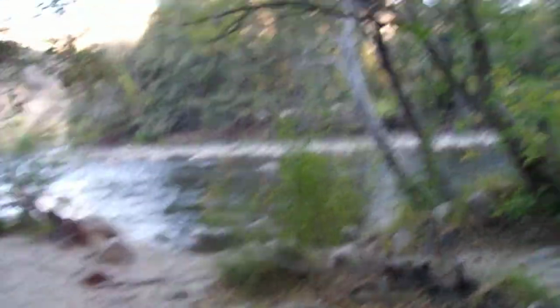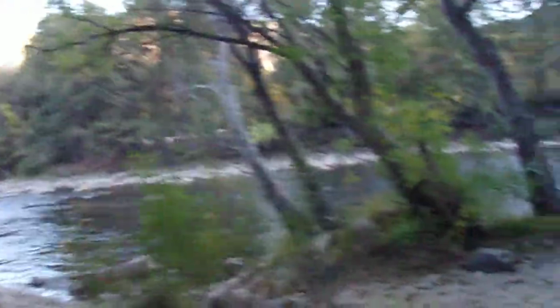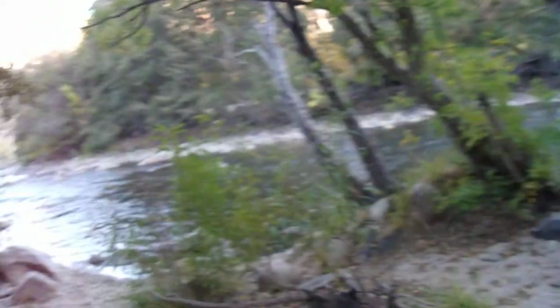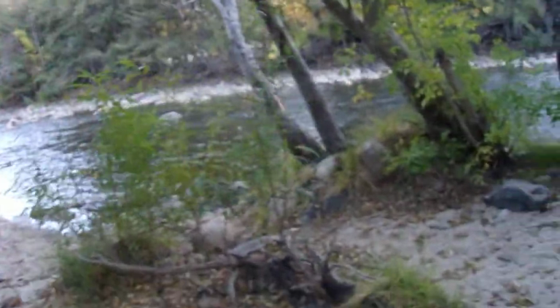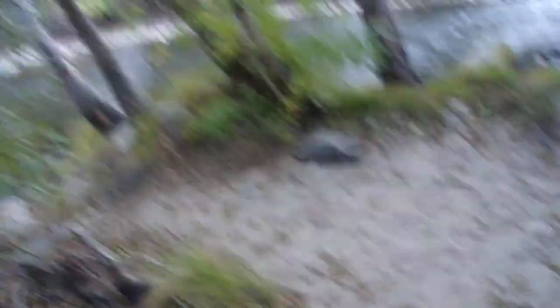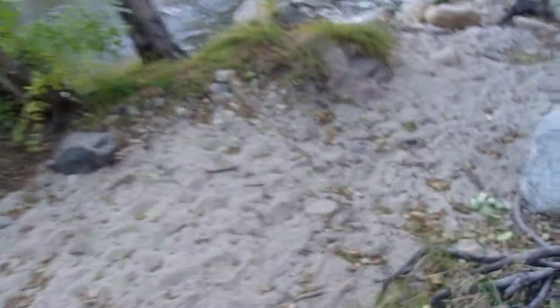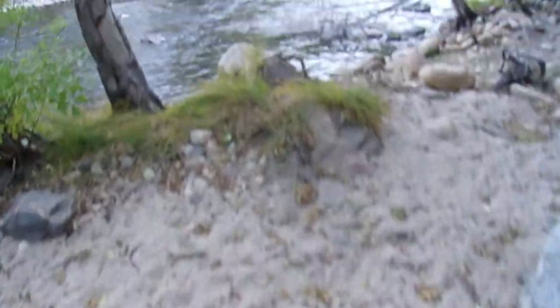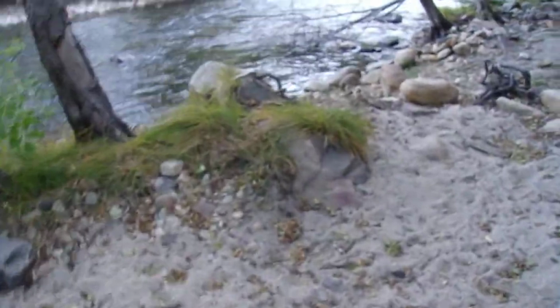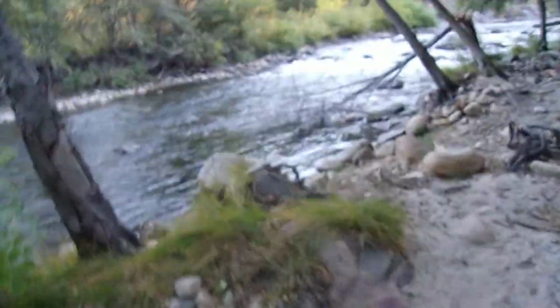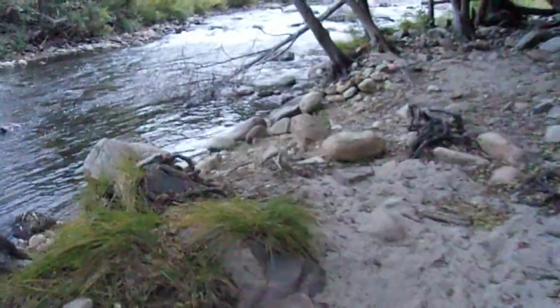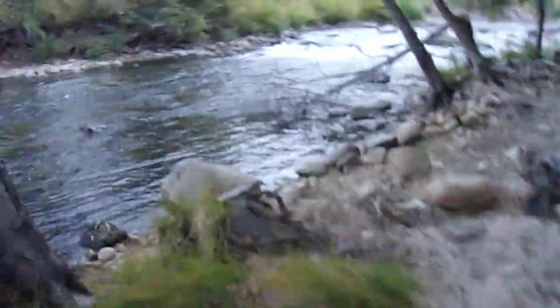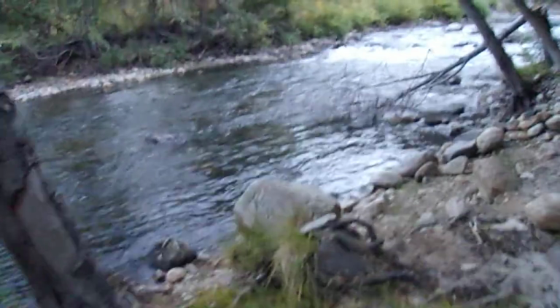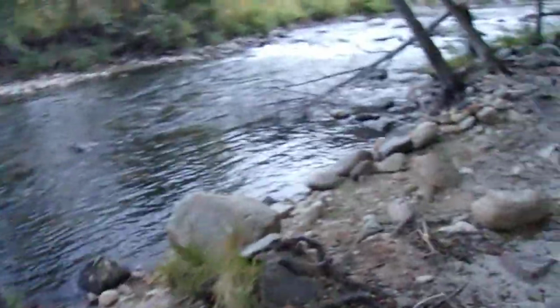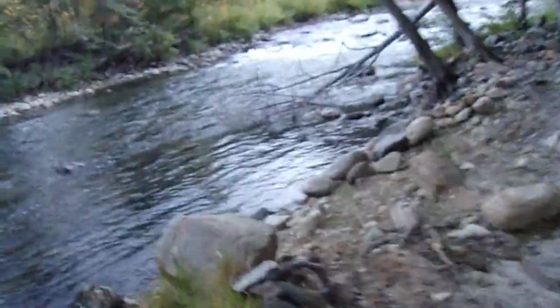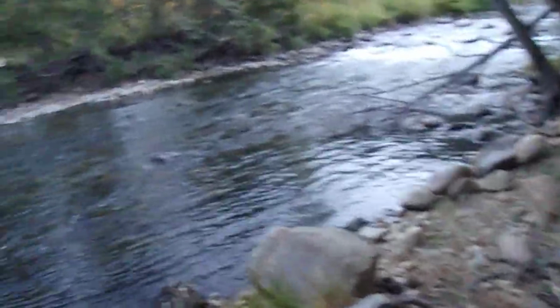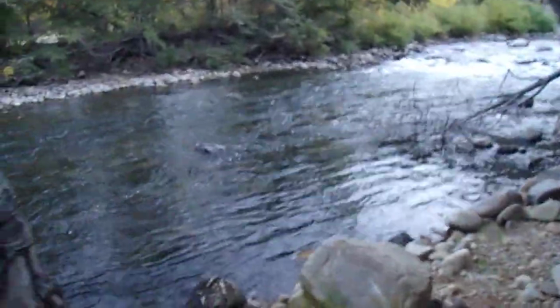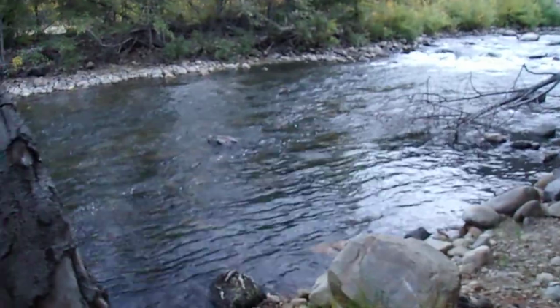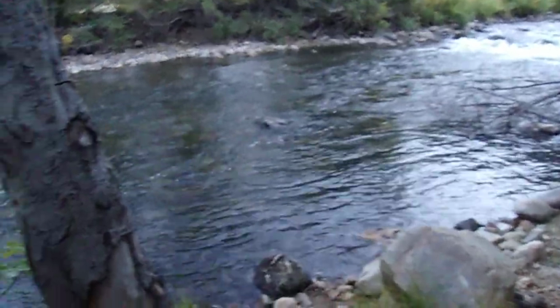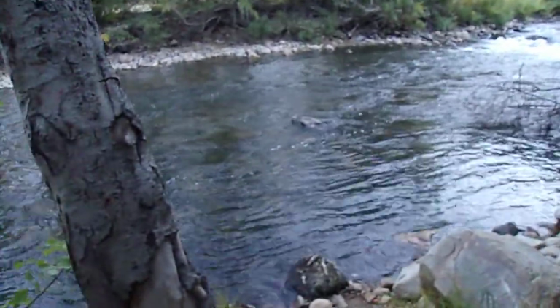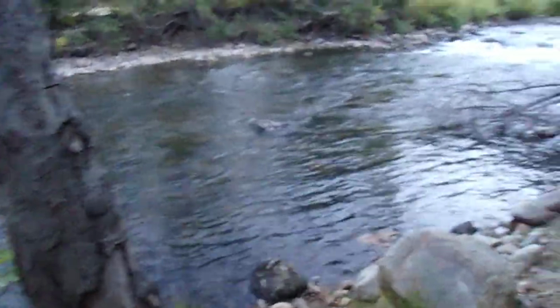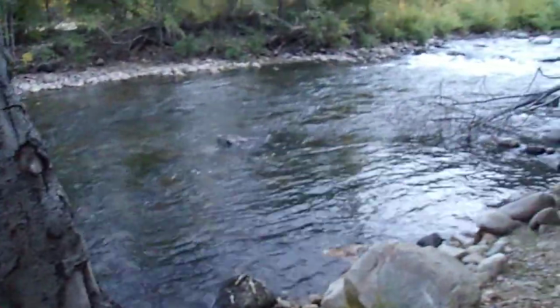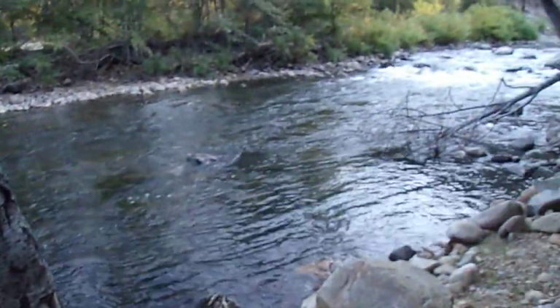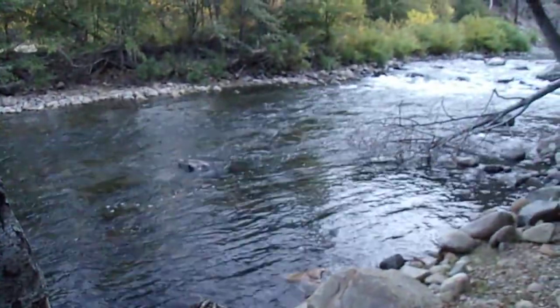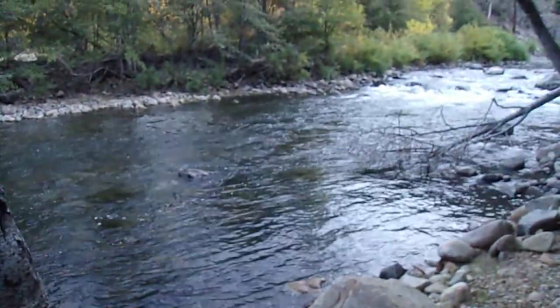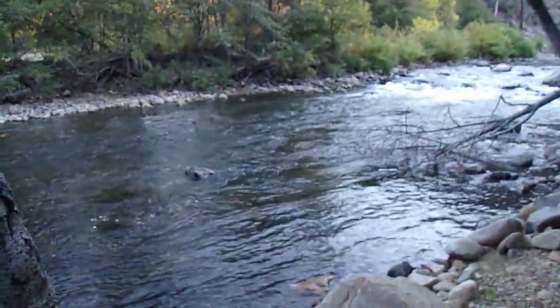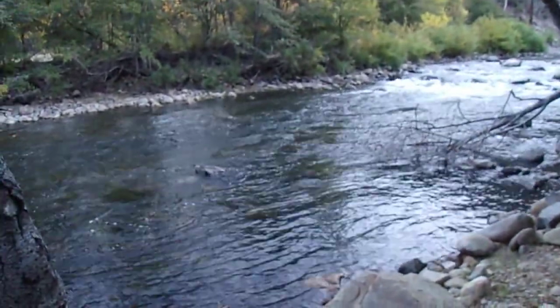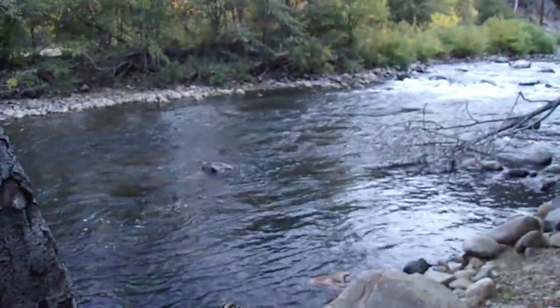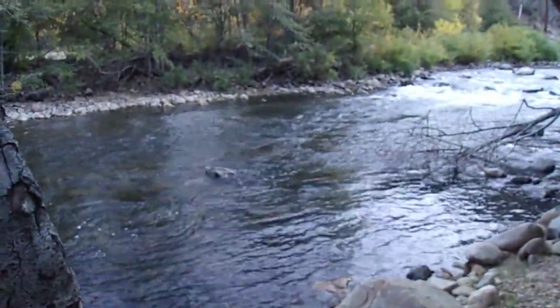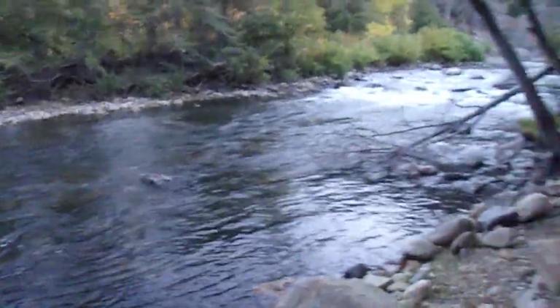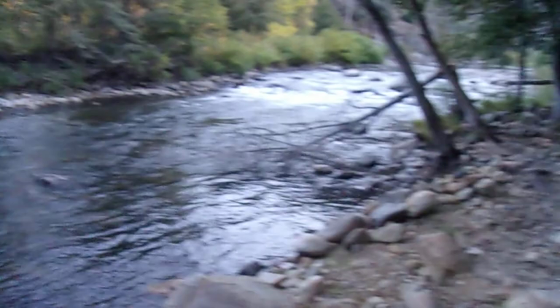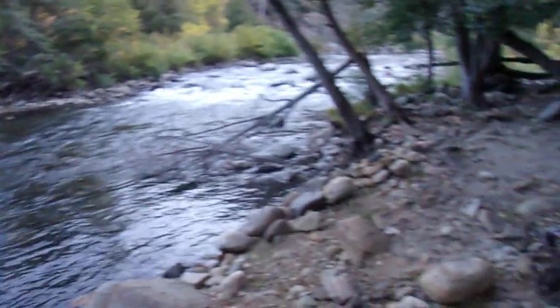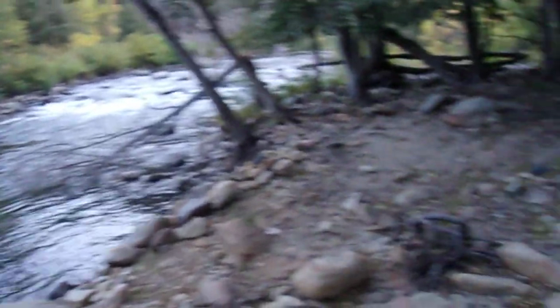And here we go again by the water's edge — look at that. Beautiful. Nice to see running water here, especially since this area can be quite dry.